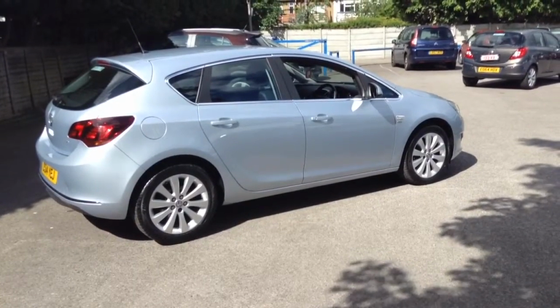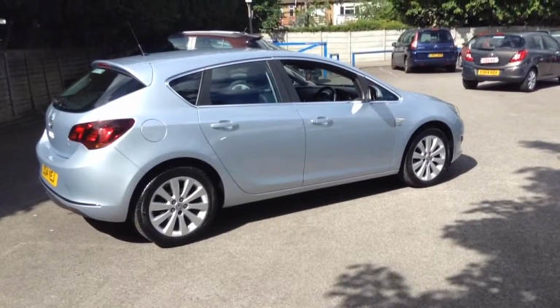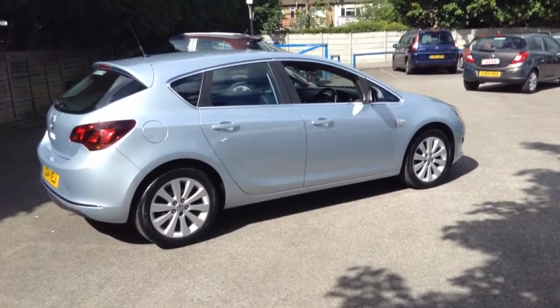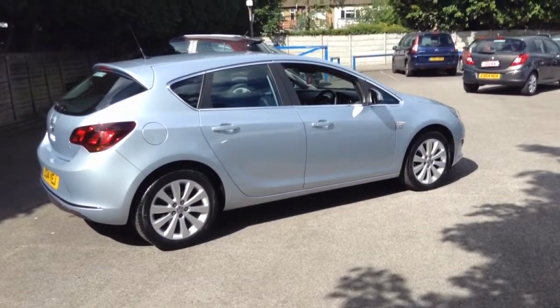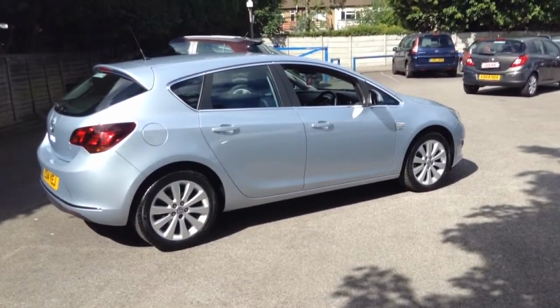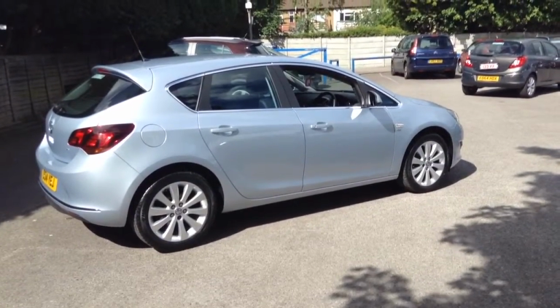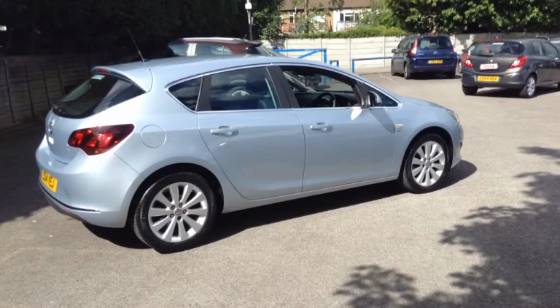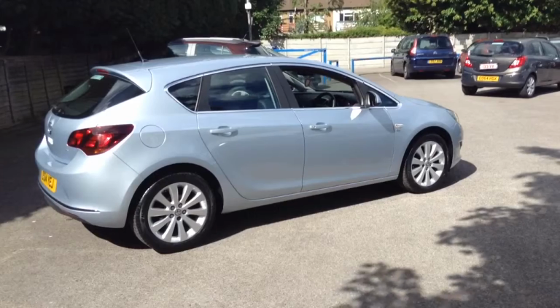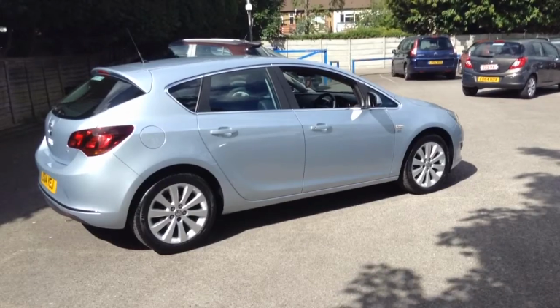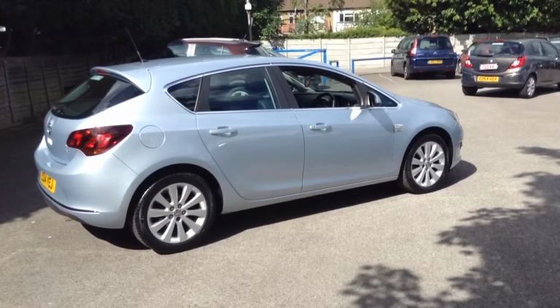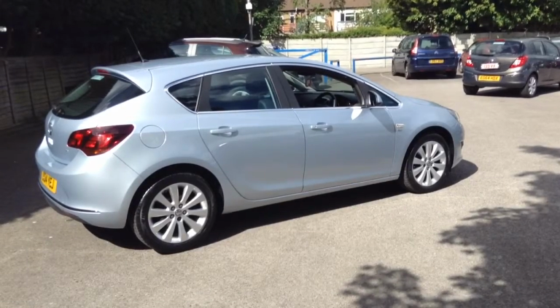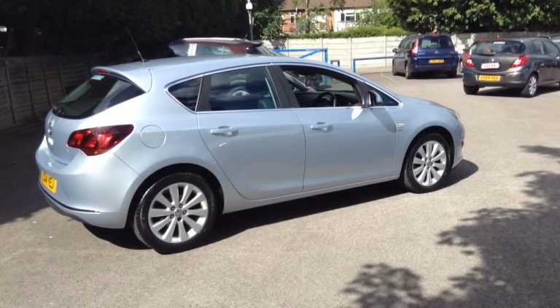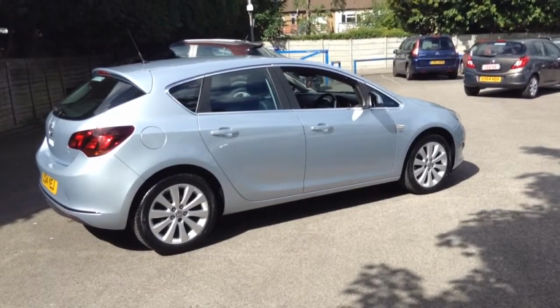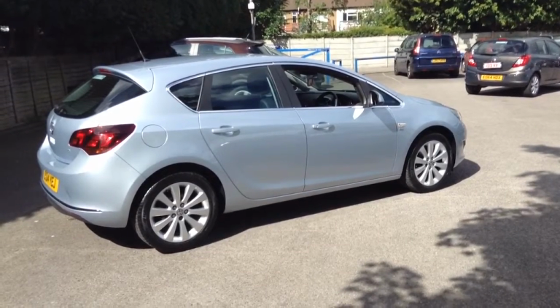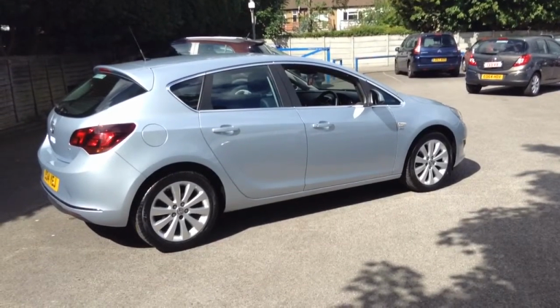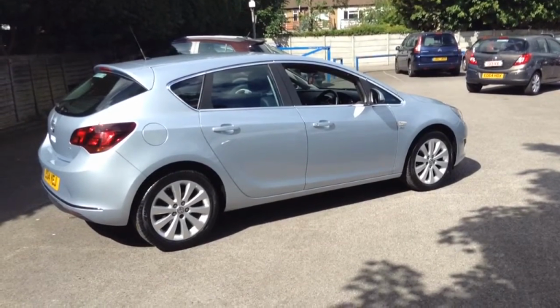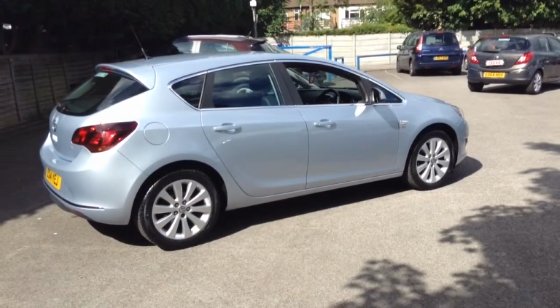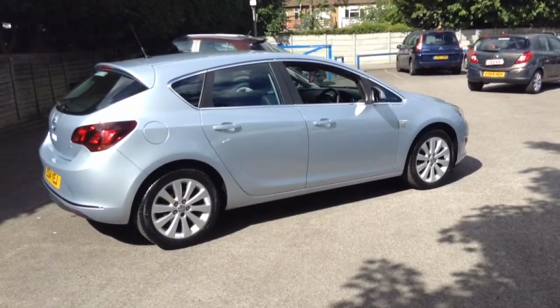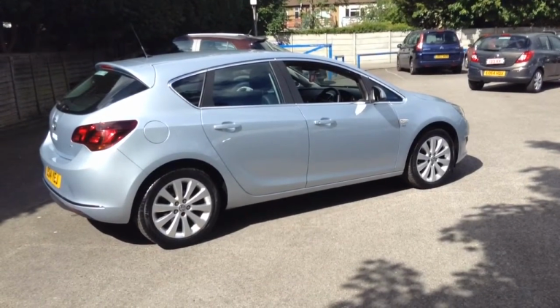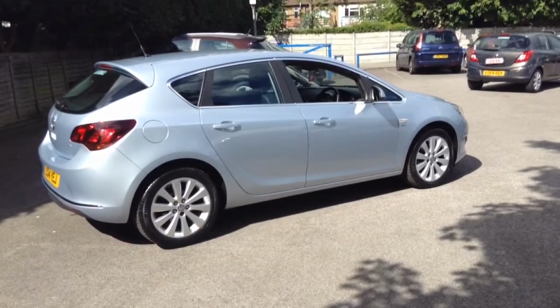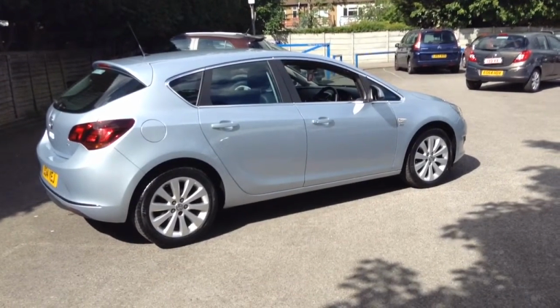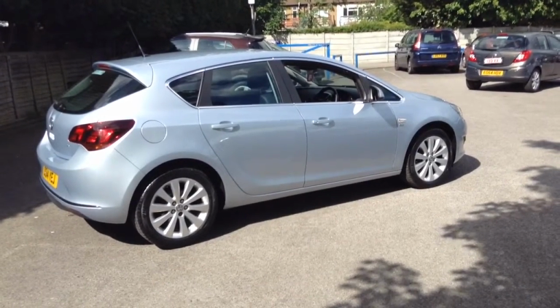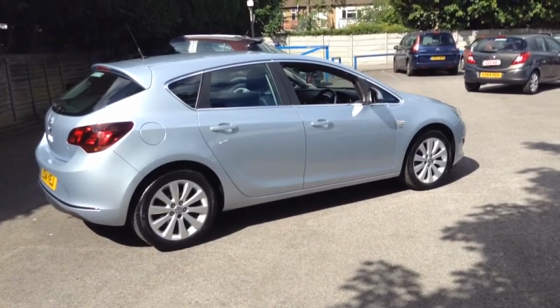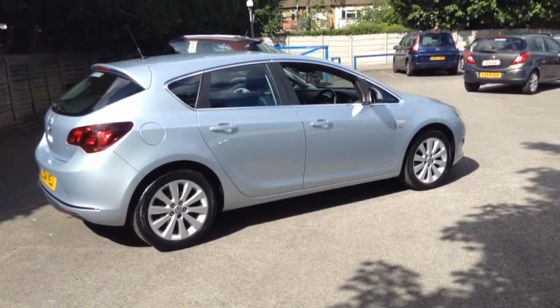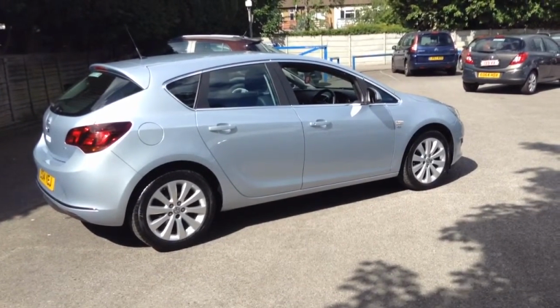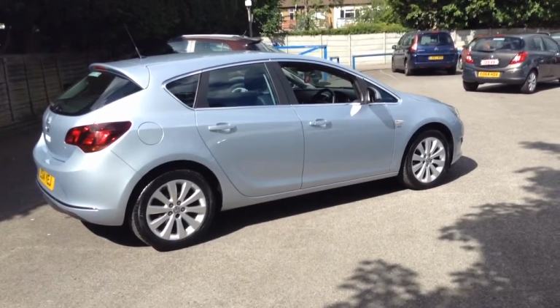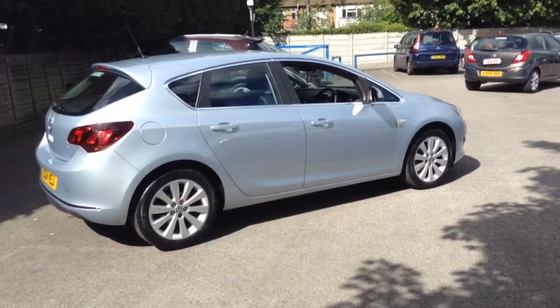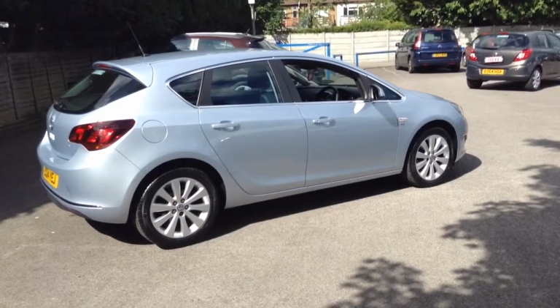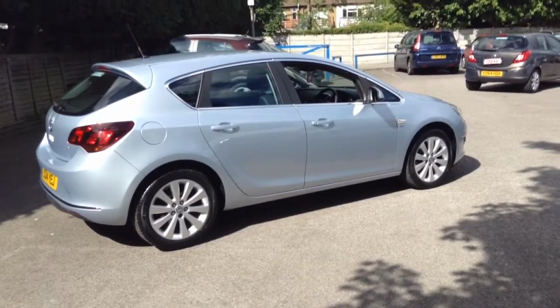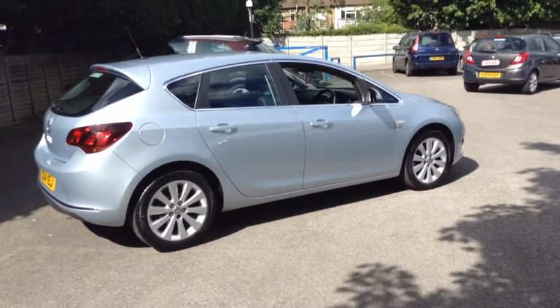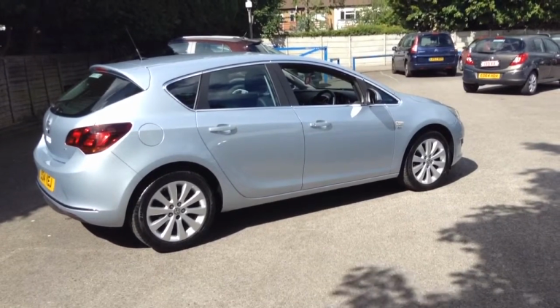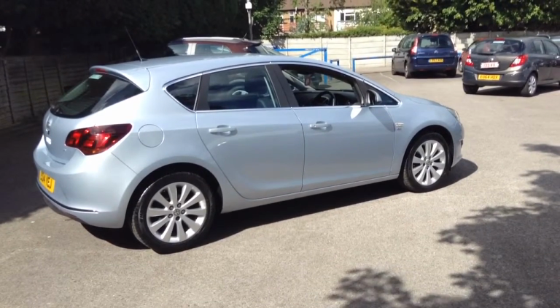Moving round to the side of the vehicle, you'll see that this car has 17-inch alloy wheels. I'm now going to take you into the cockpit to show you some of the features.